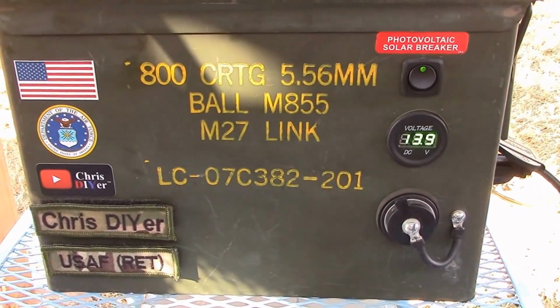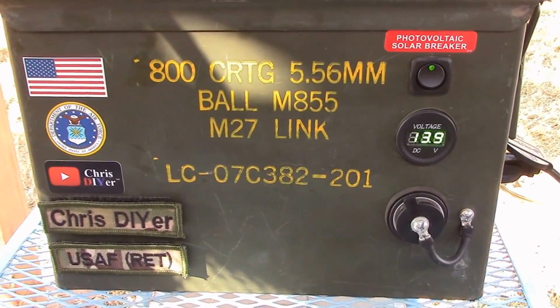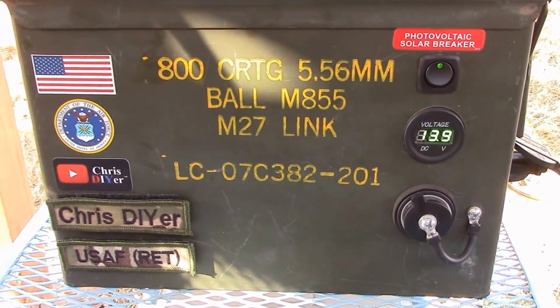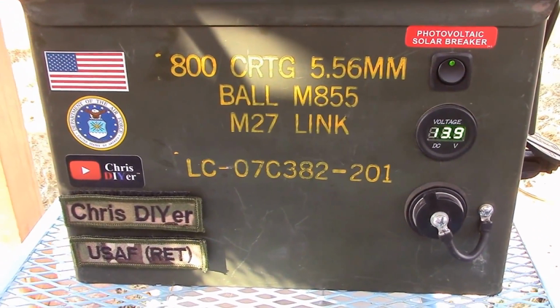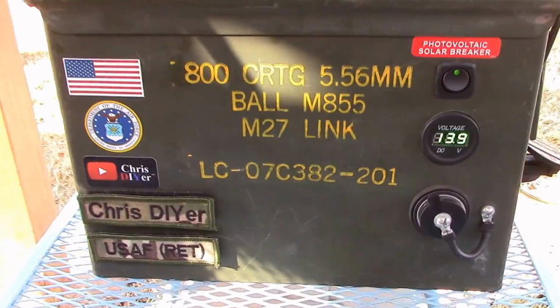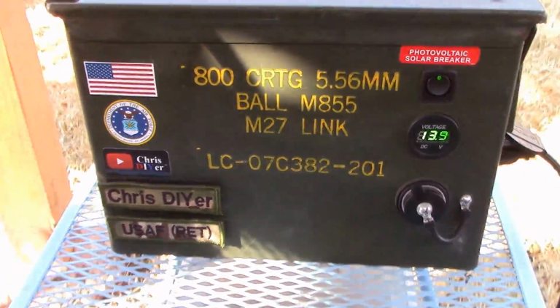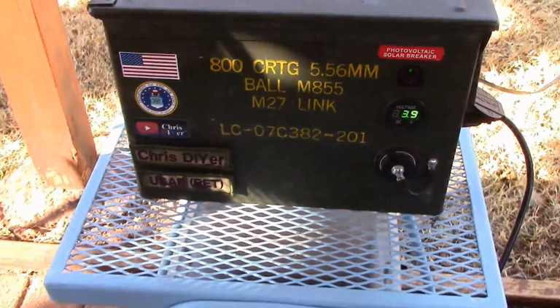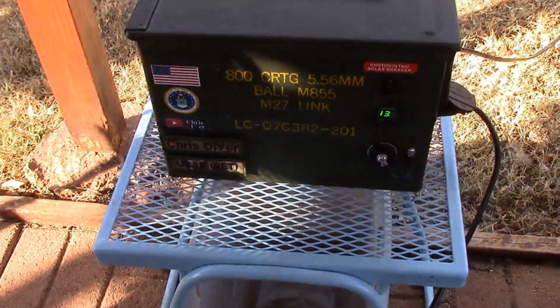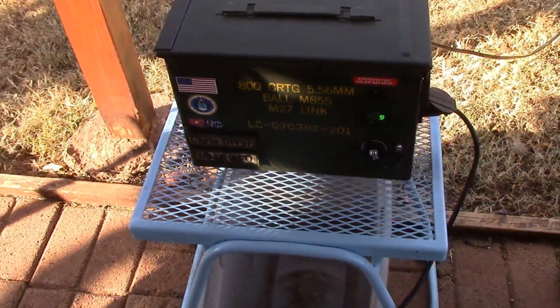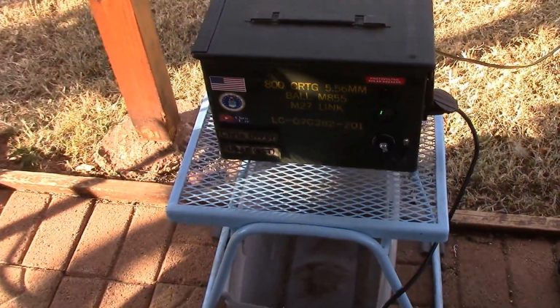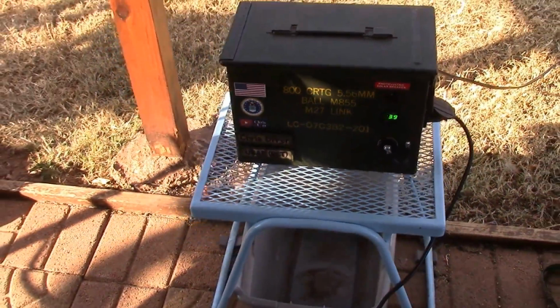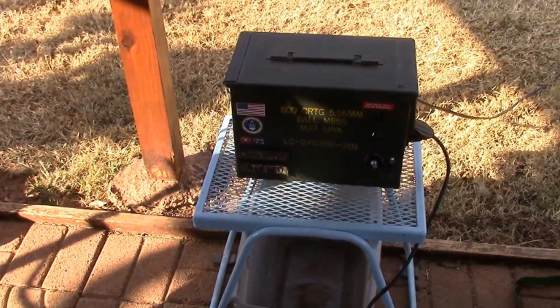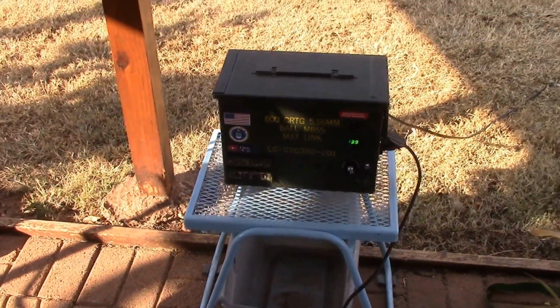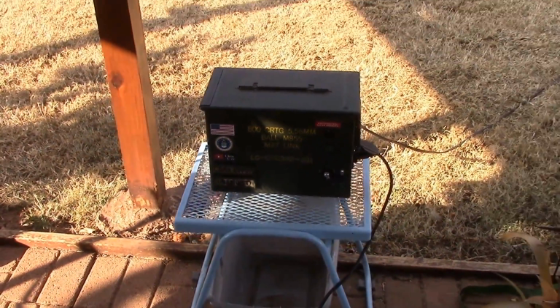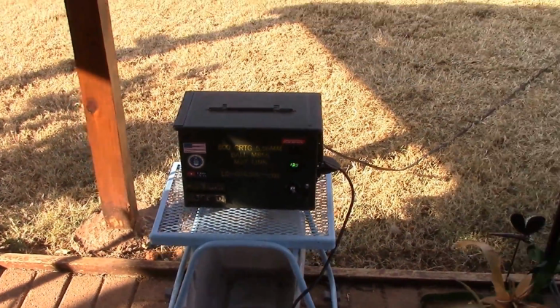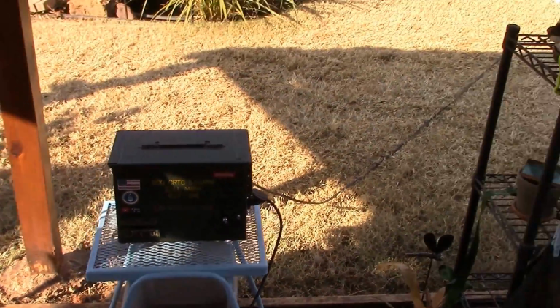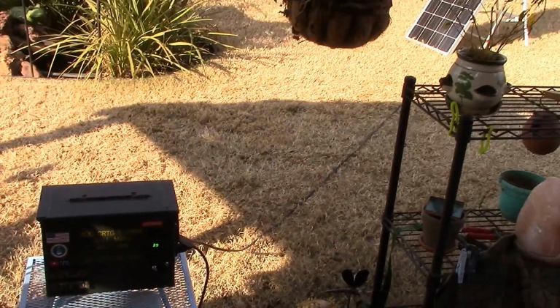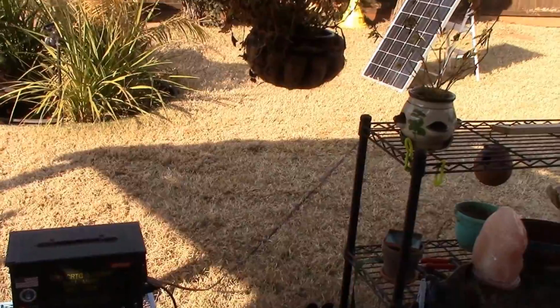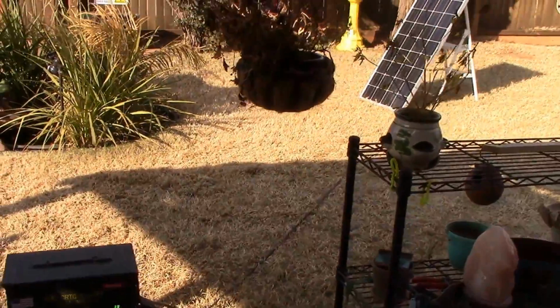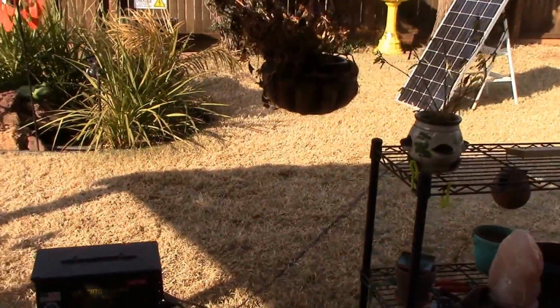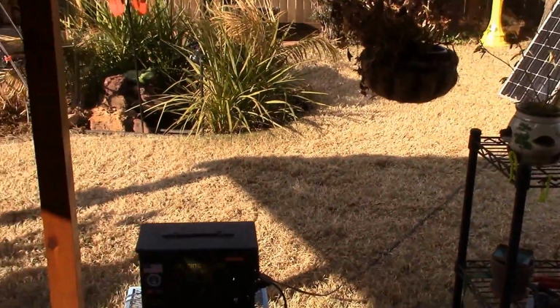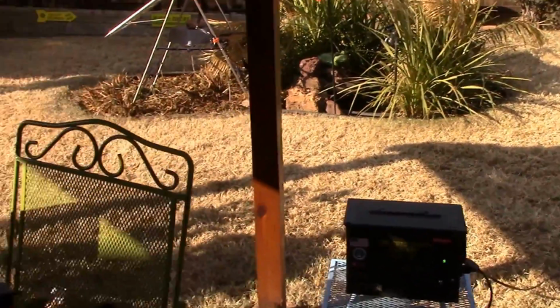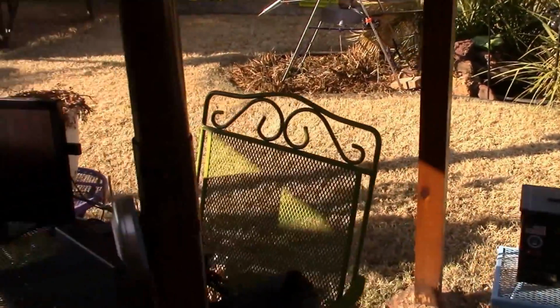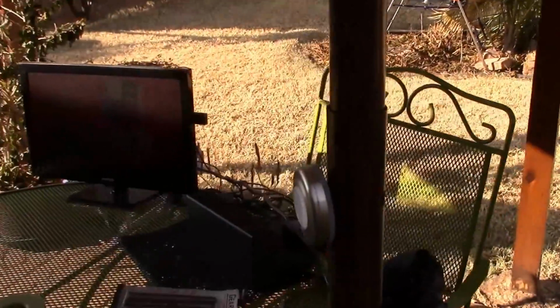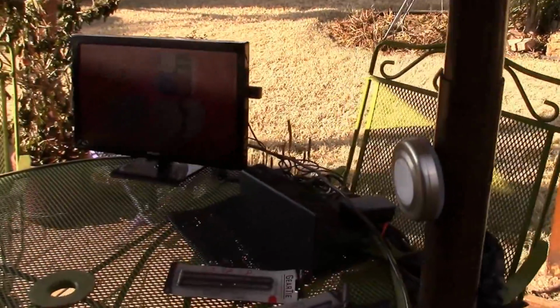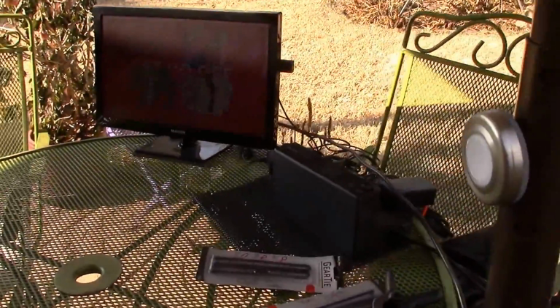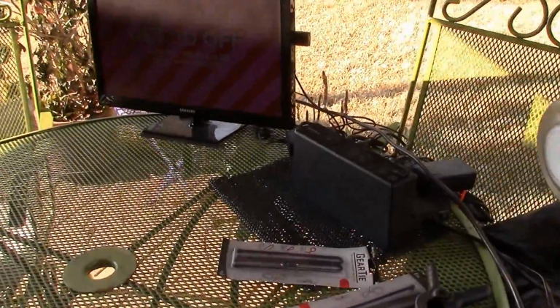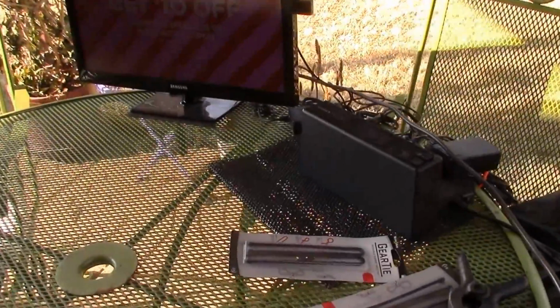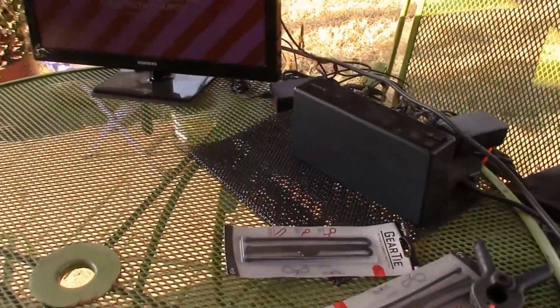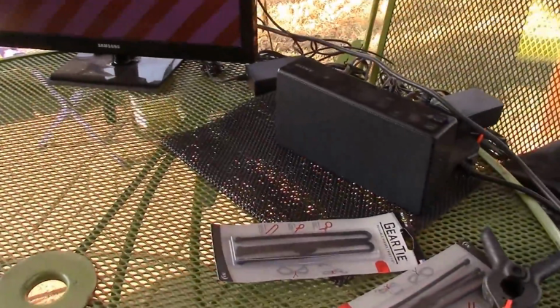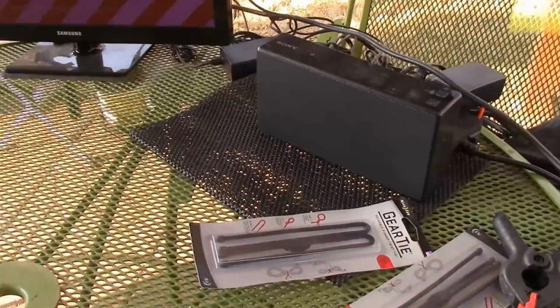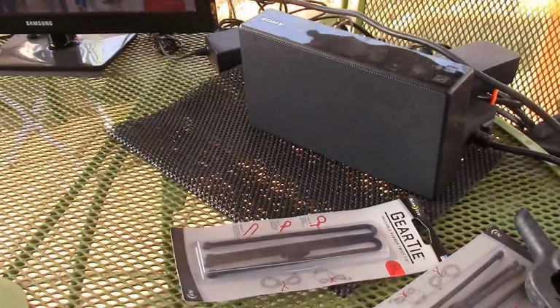The box is looking pretty good. I just leave it outside. Put some WD-40 on the lid gasket material. All right guys, hey, thanks for watching and I hope you enjoyed the video. See you later.